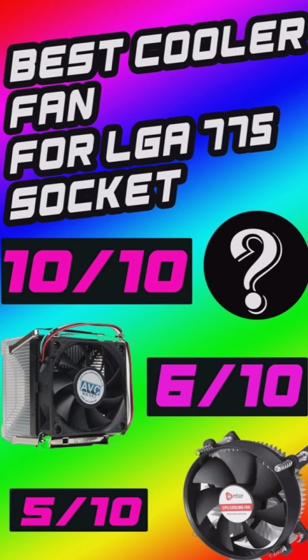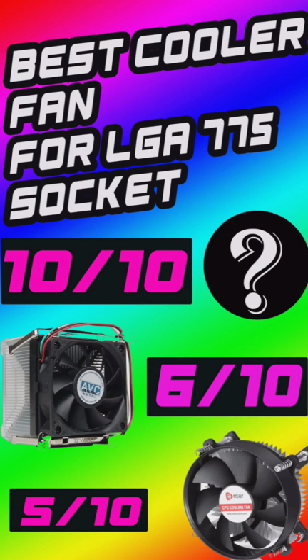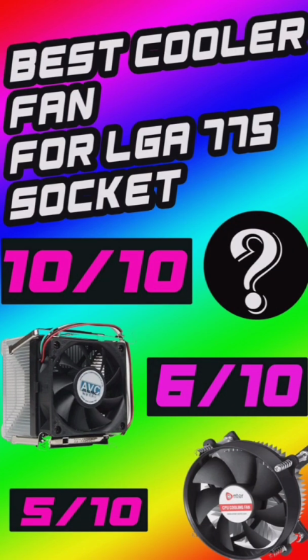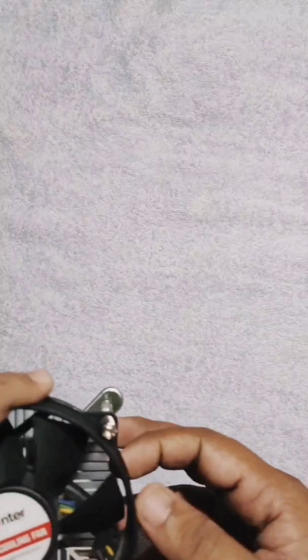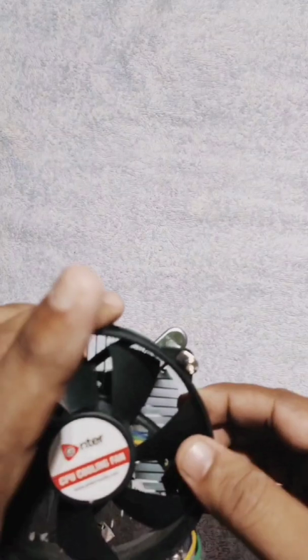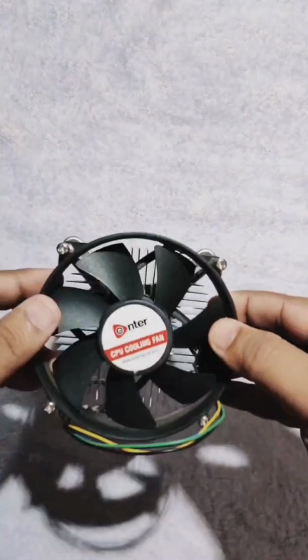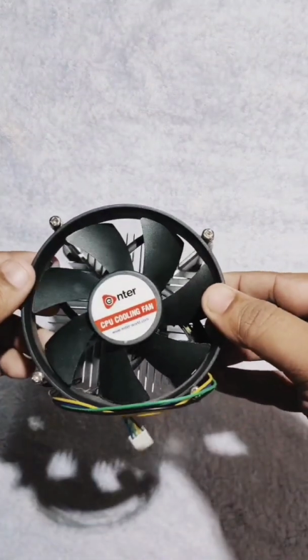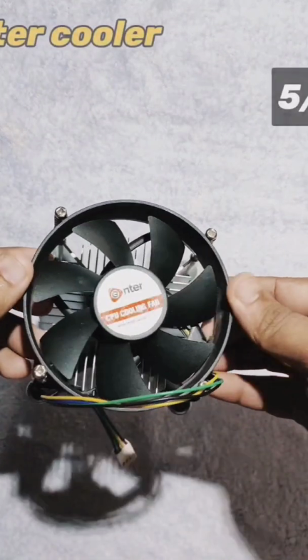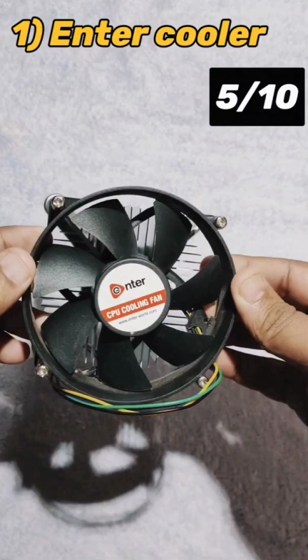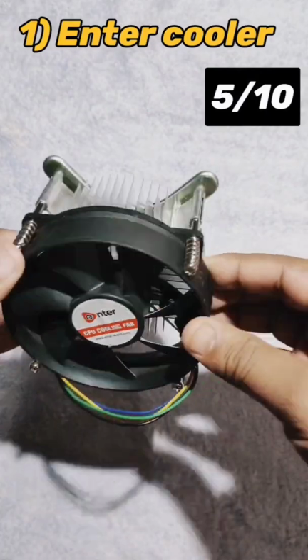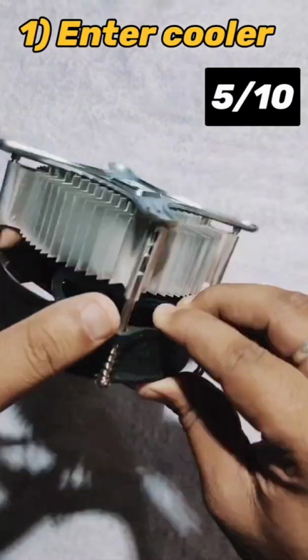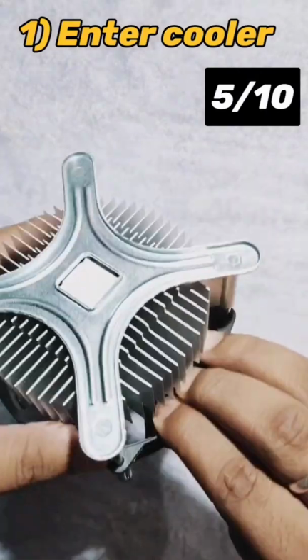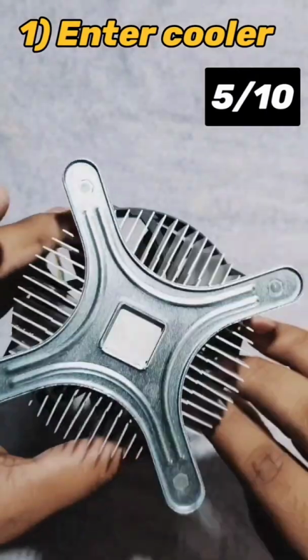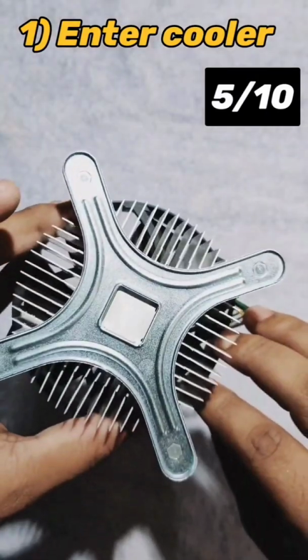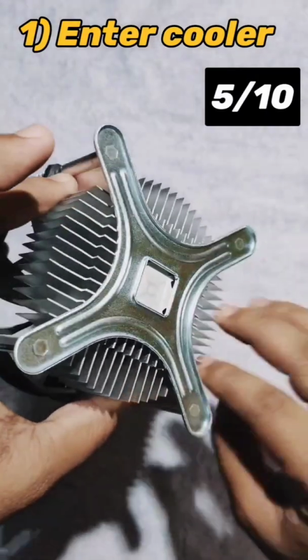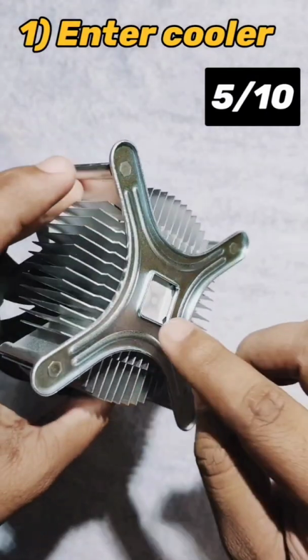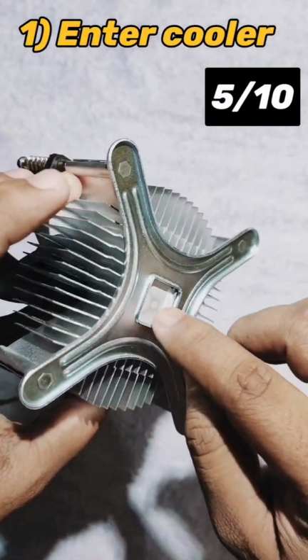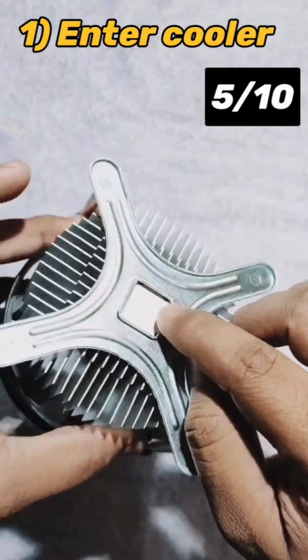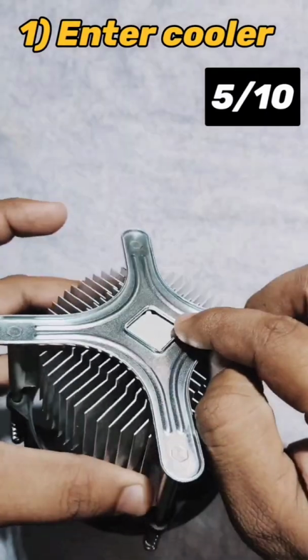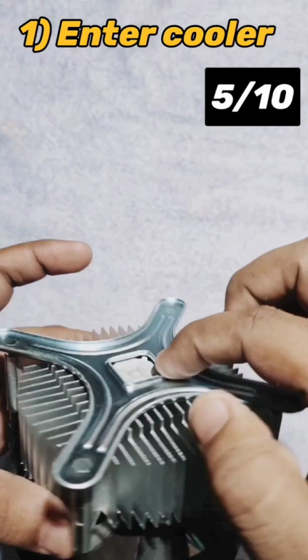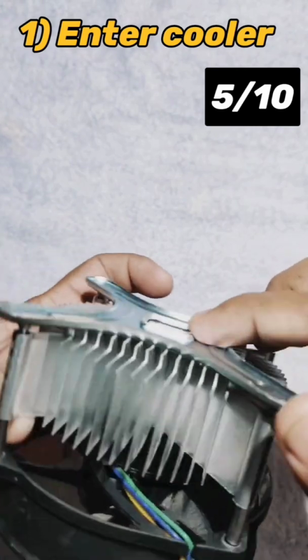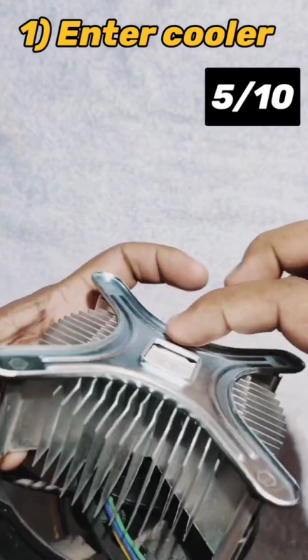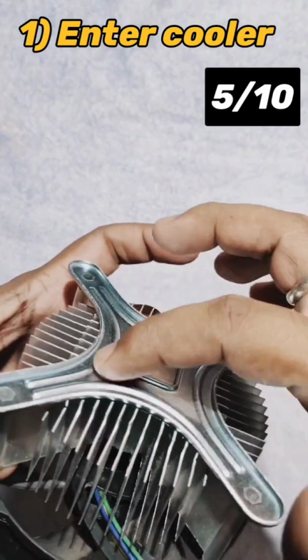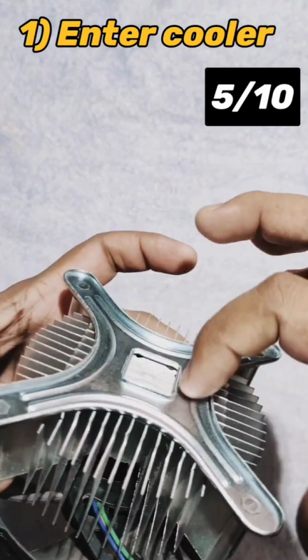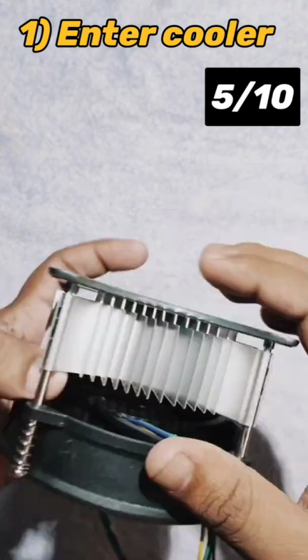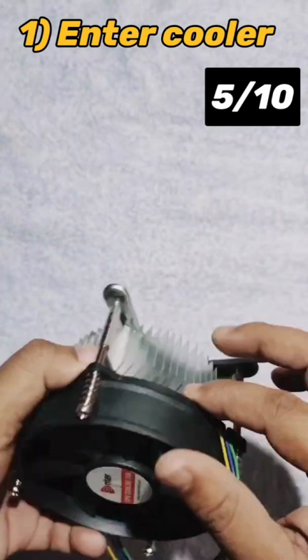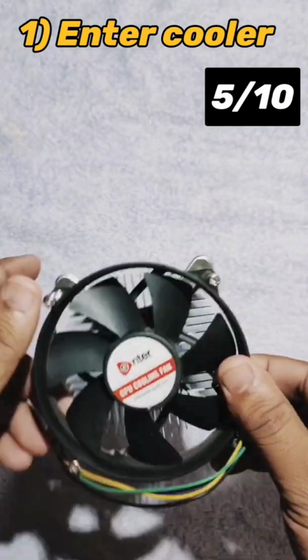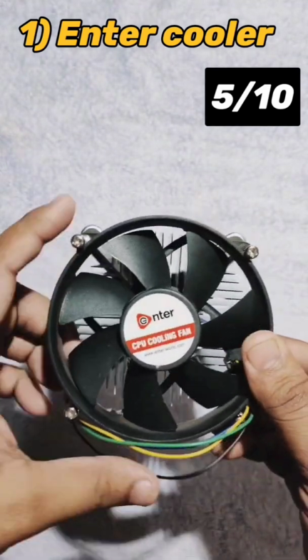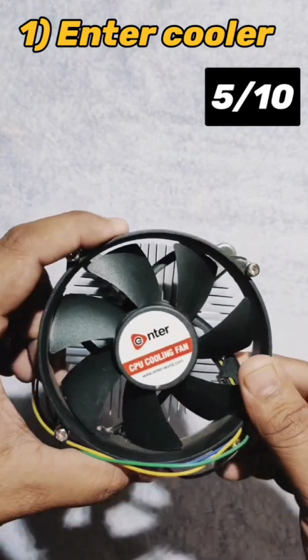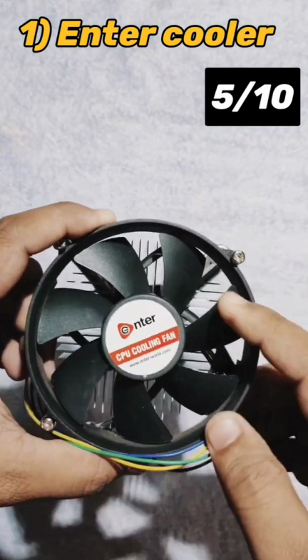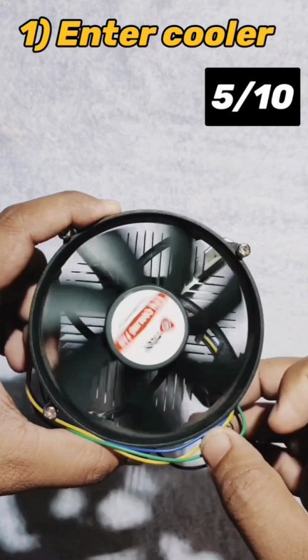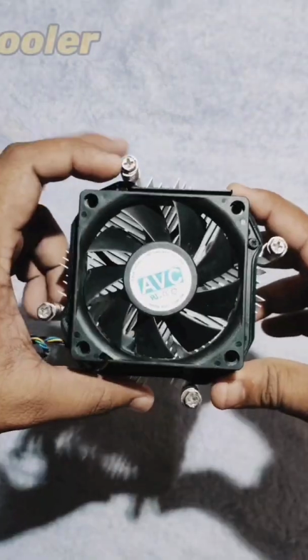Hey, what's up guys. Today I will show you 4 best CPU coolers for LGA 775 socket. This first one is from Ento manufacturer — it is cheap and entry-level. It provides very normal heat dissipation compared to other coolers.